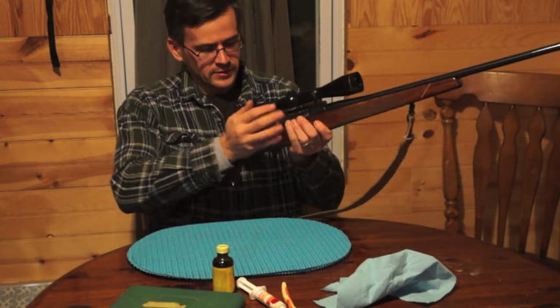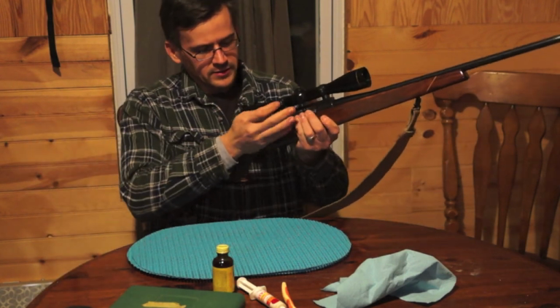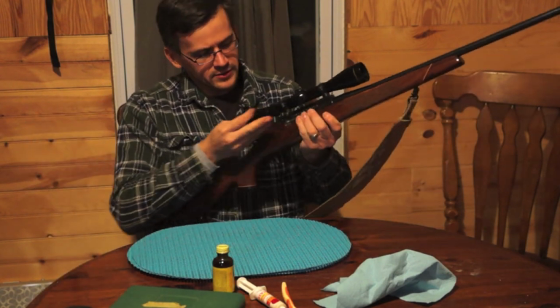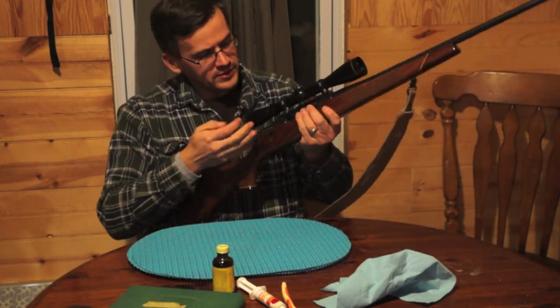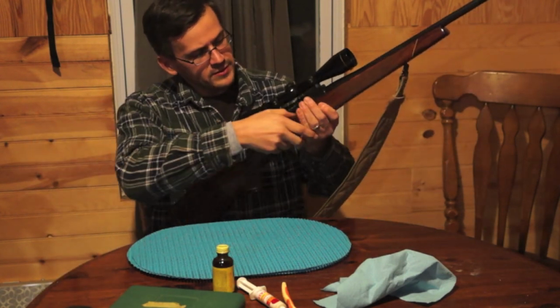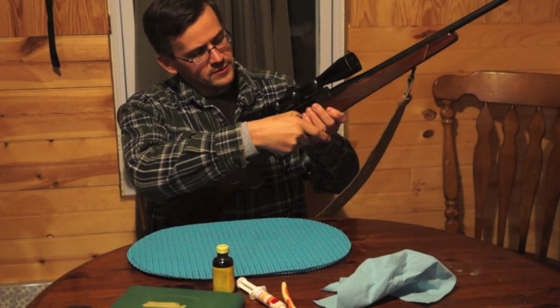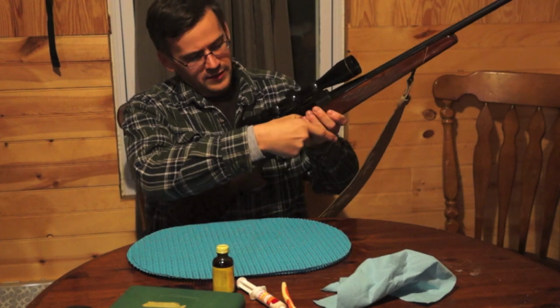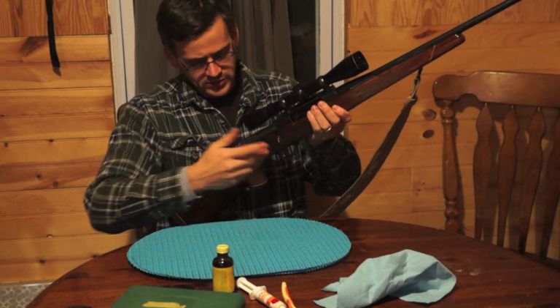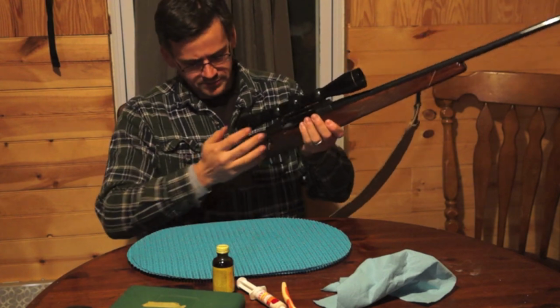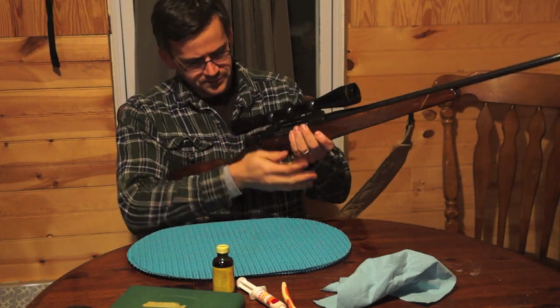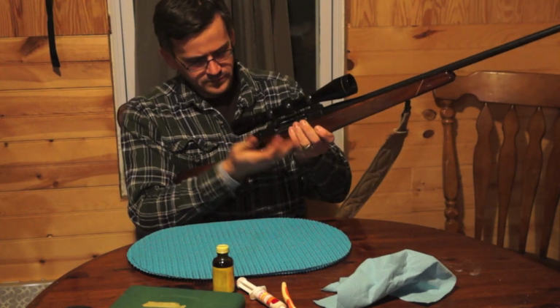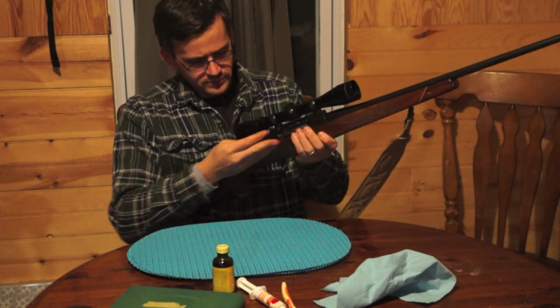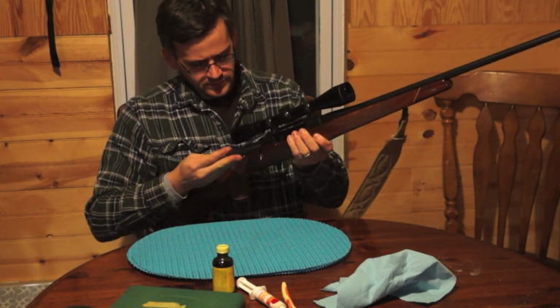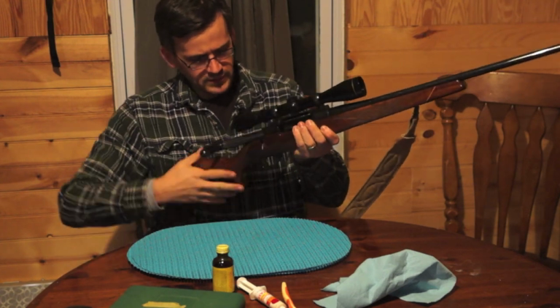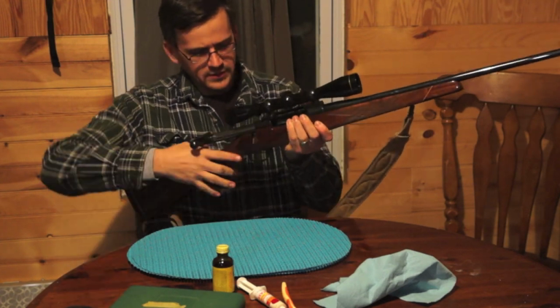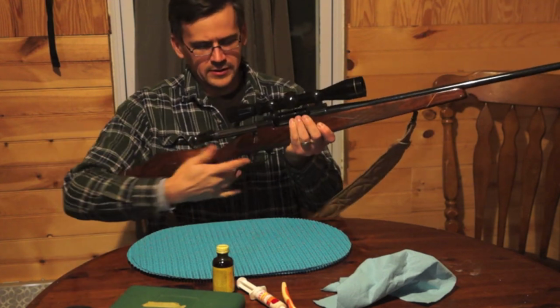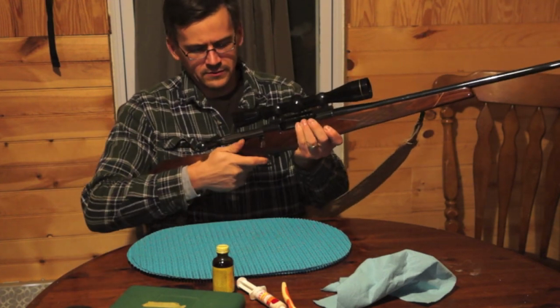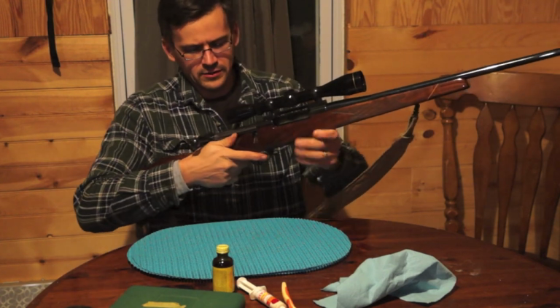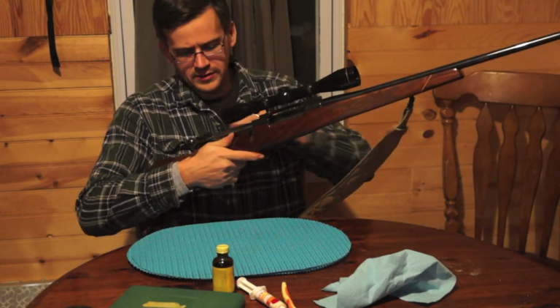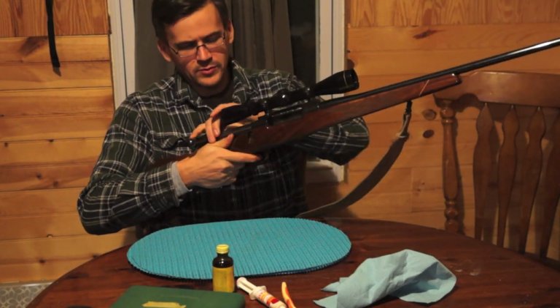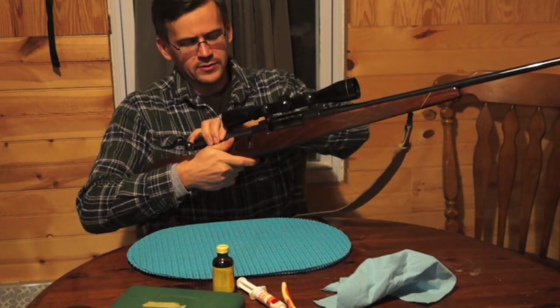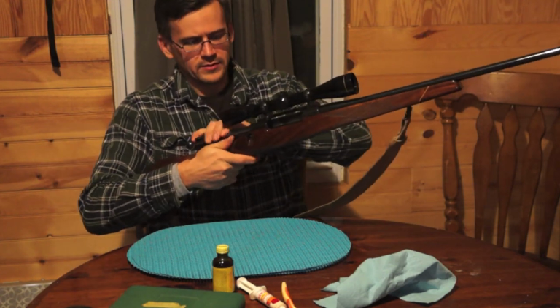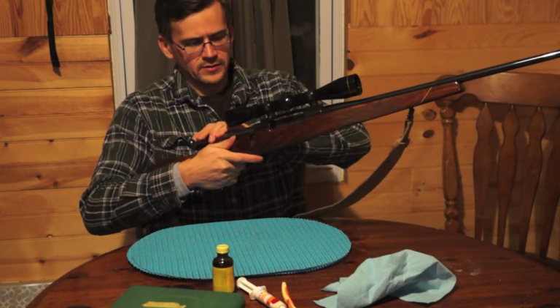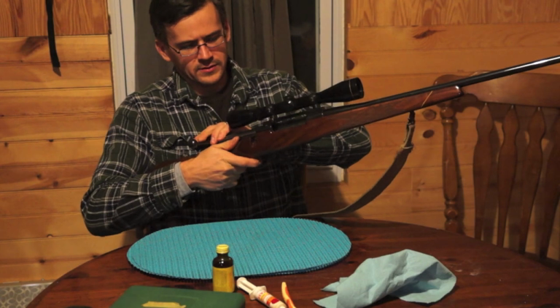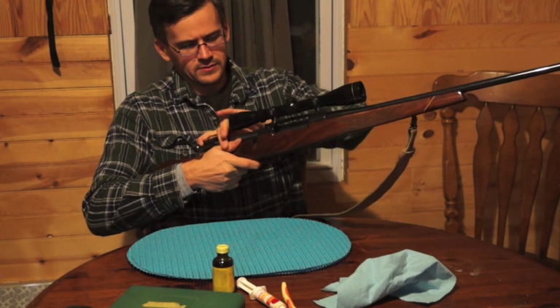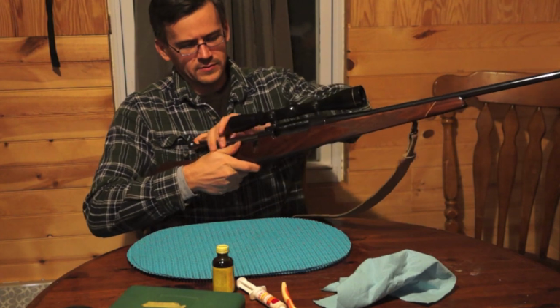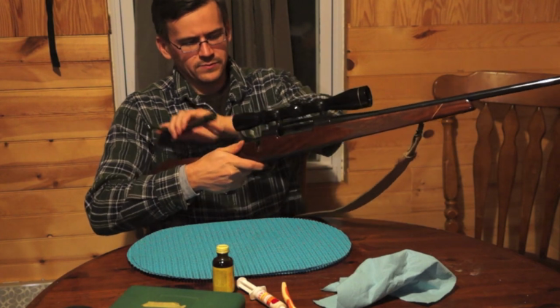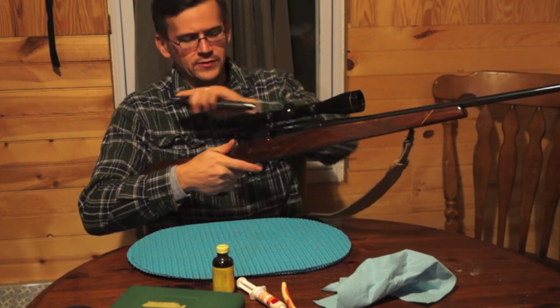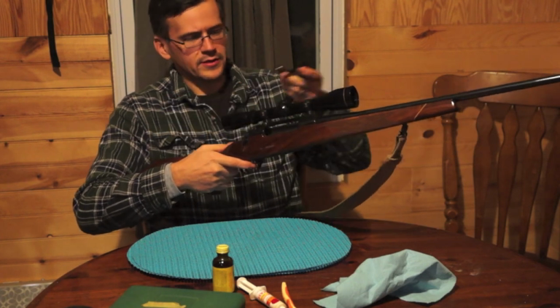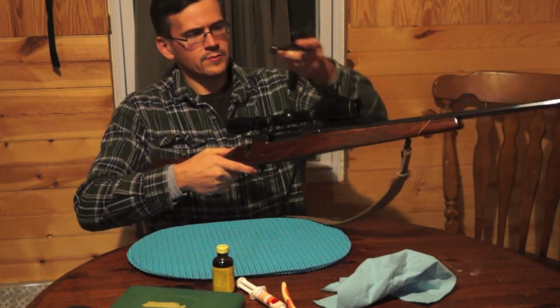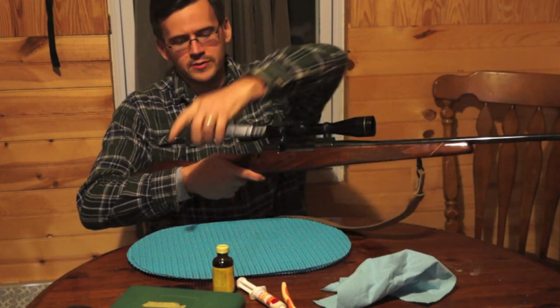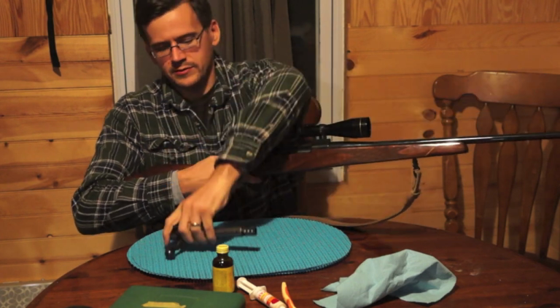So this is empty. Safety check. Release the bolt. Pull out the trigger and the bolt comes out.